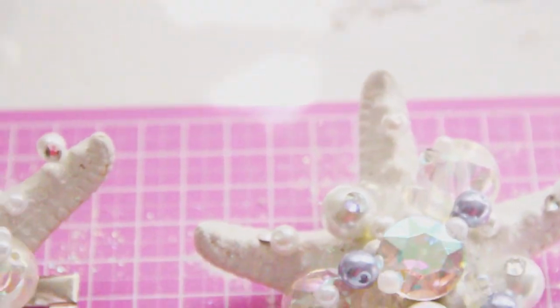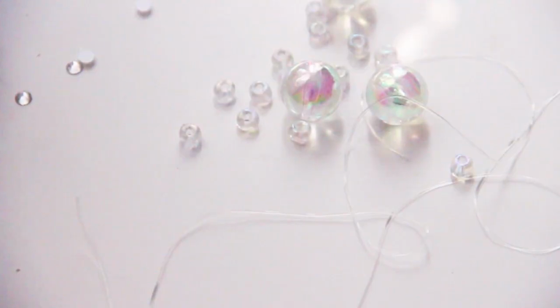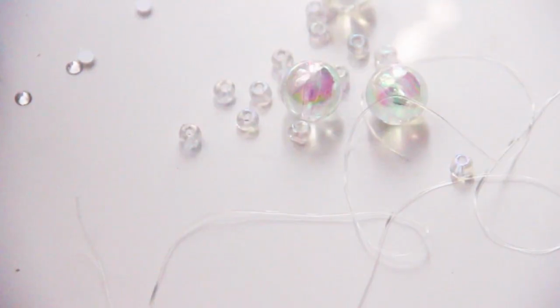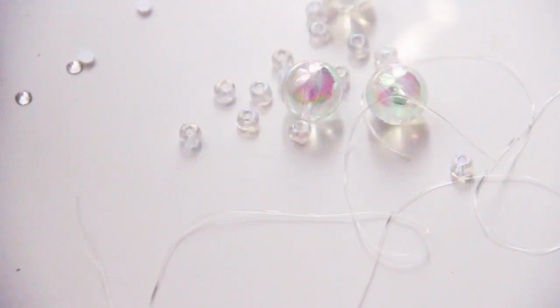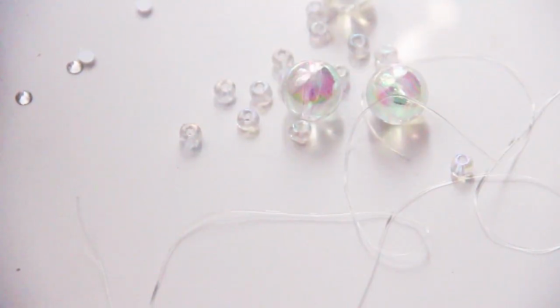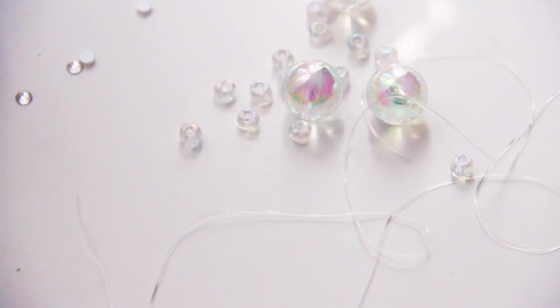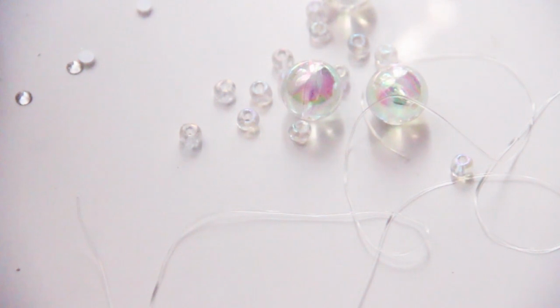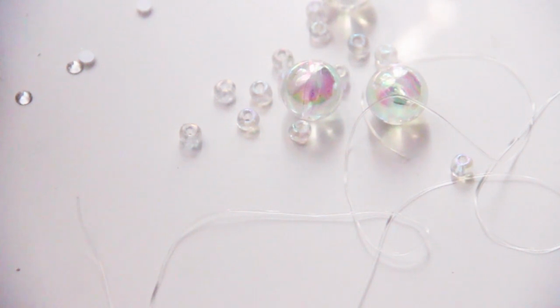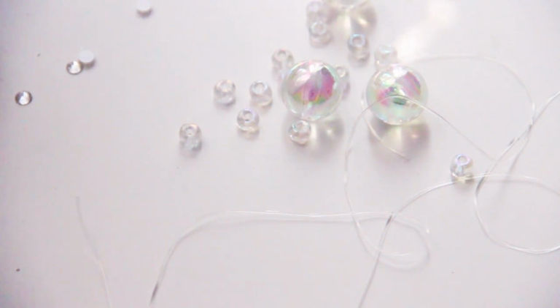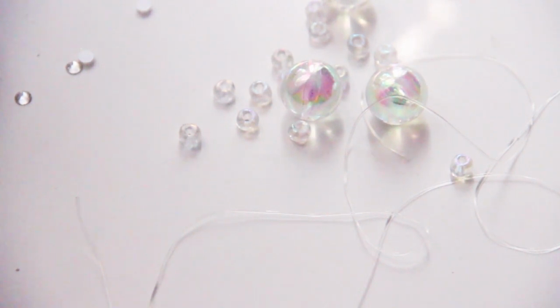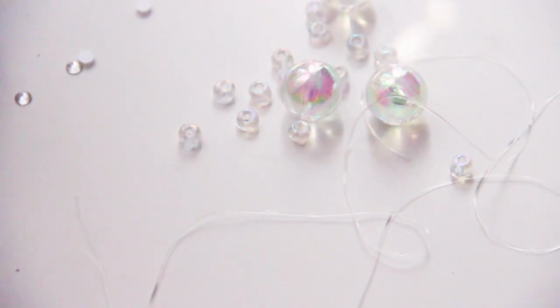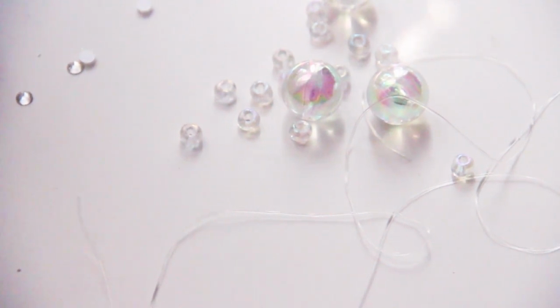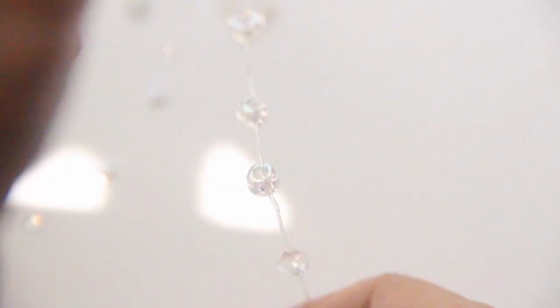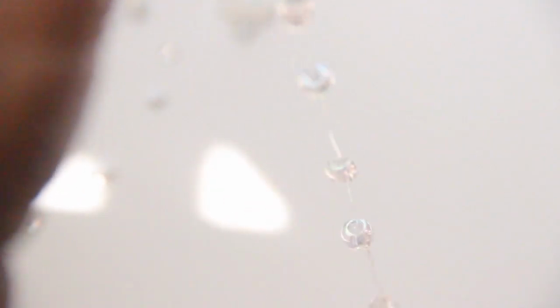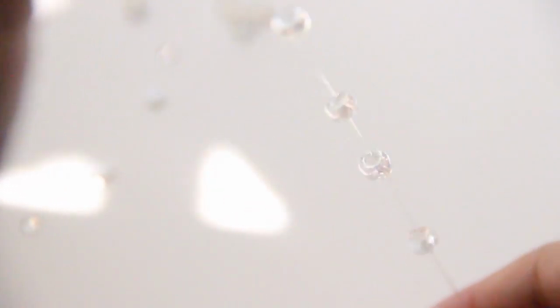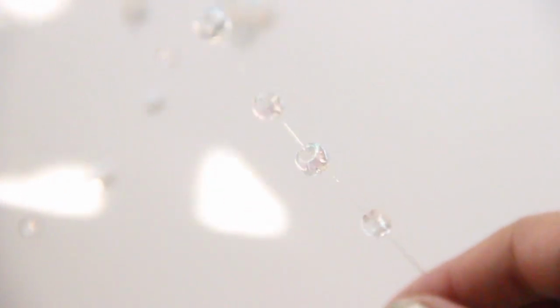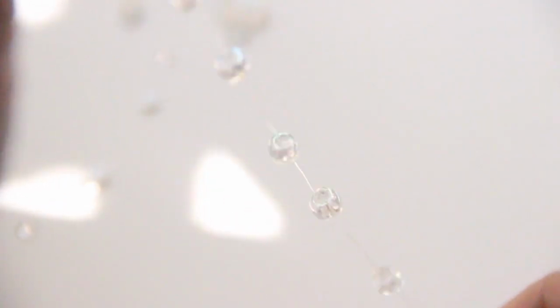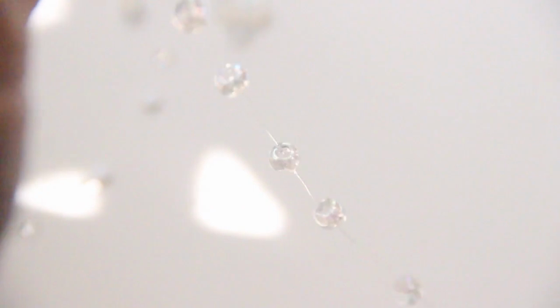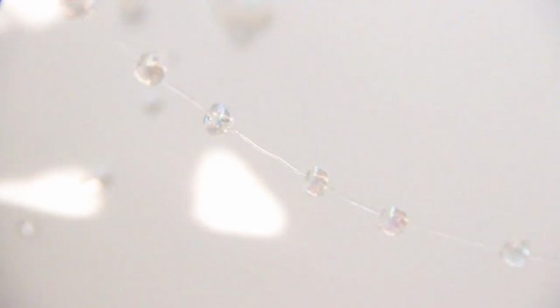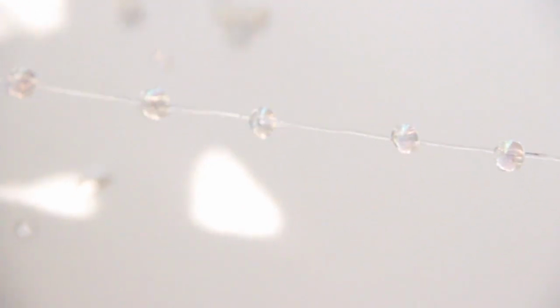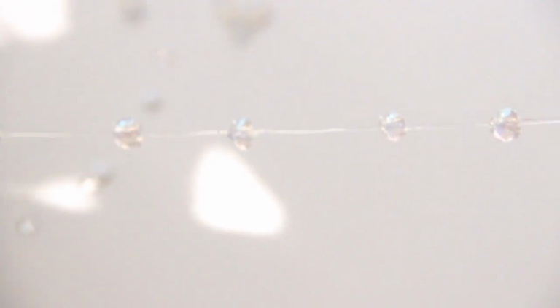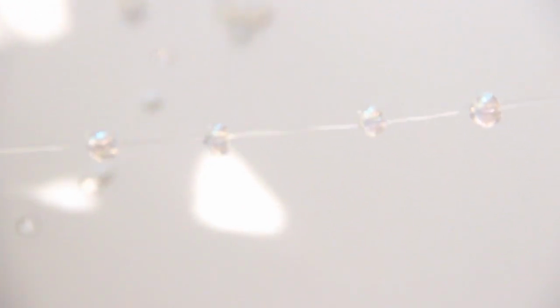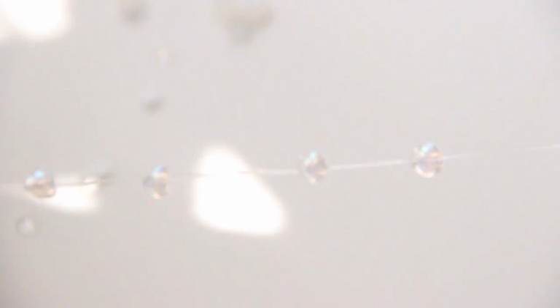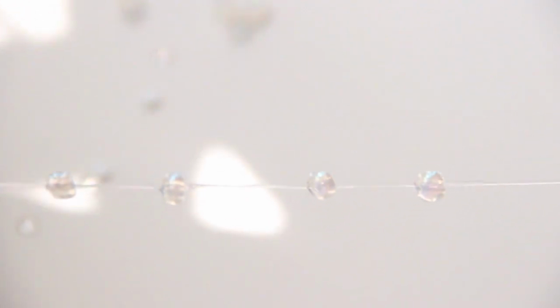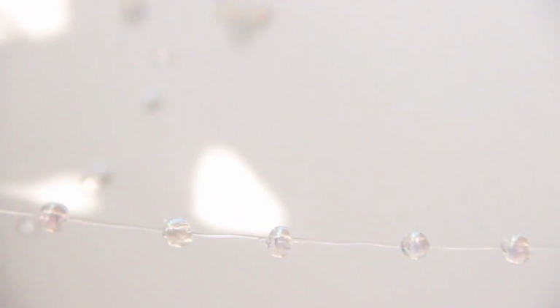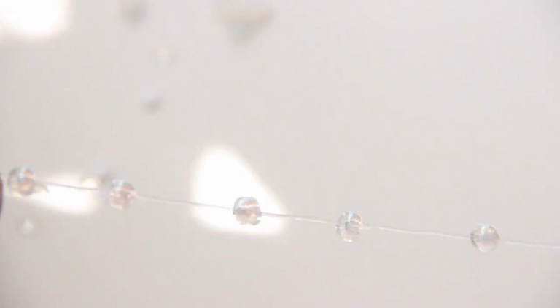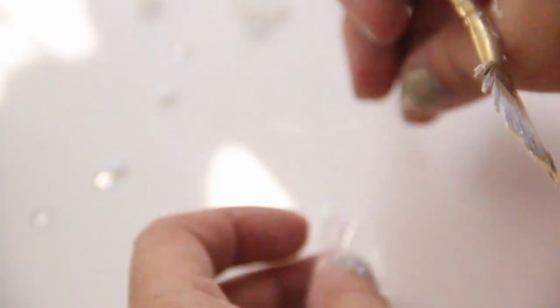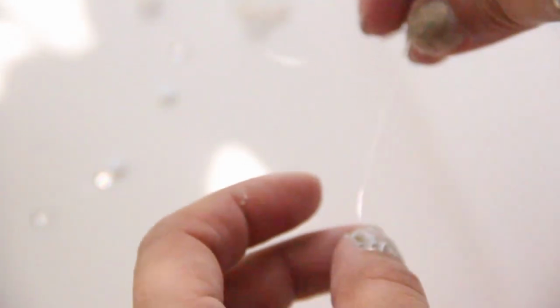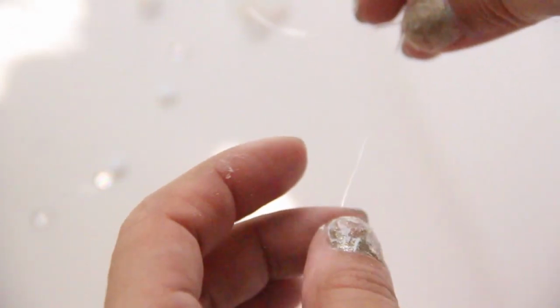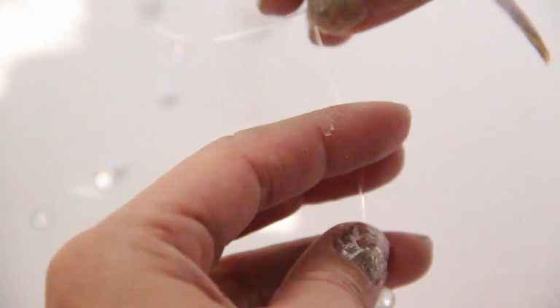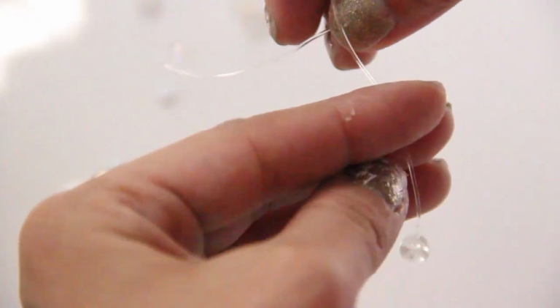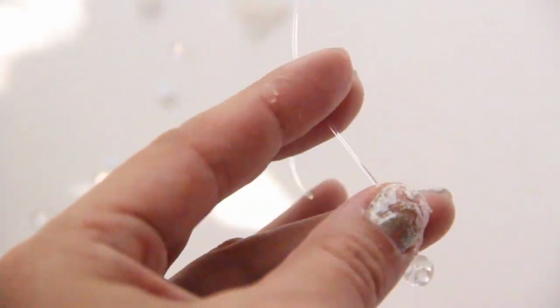Now you're gonna cut two long strands of your stretch cording. Then you're gonna place your pearls or beads or crystals onto the cording and space them out to give the illusion that they're floating in your hair.